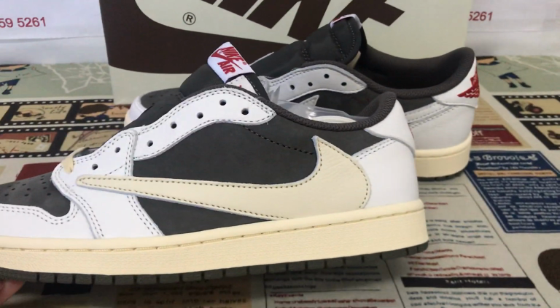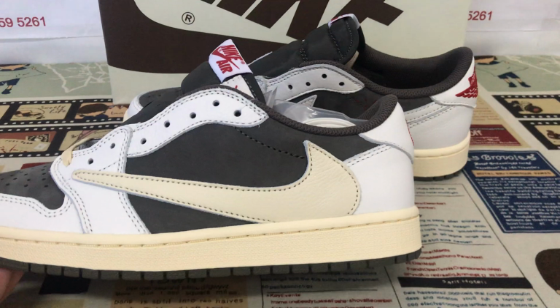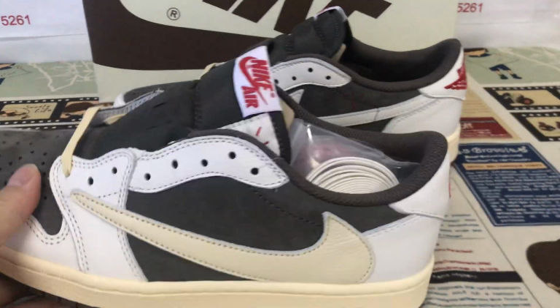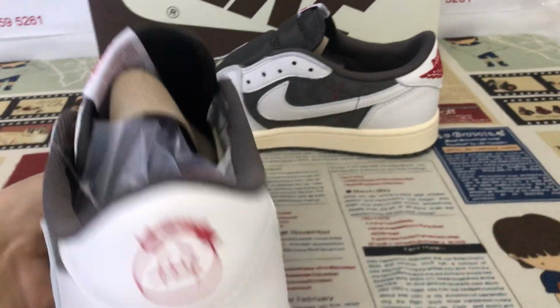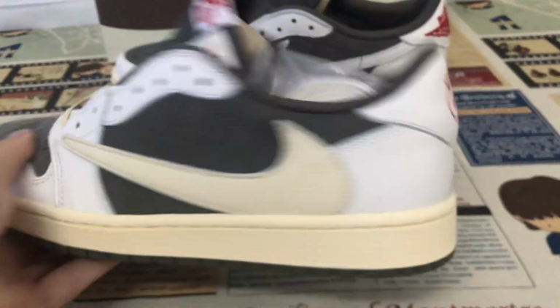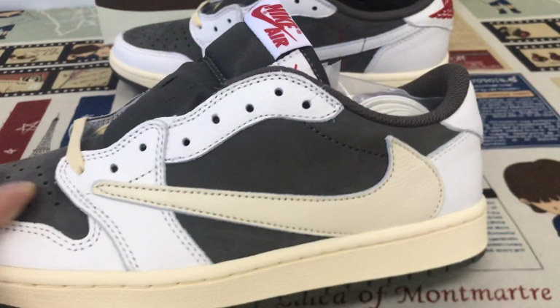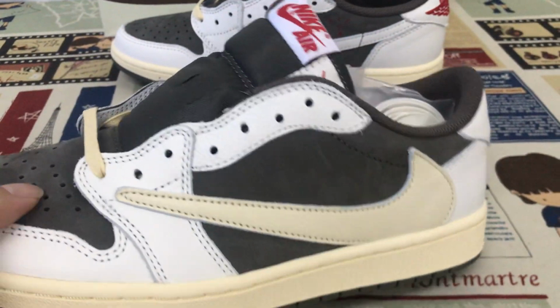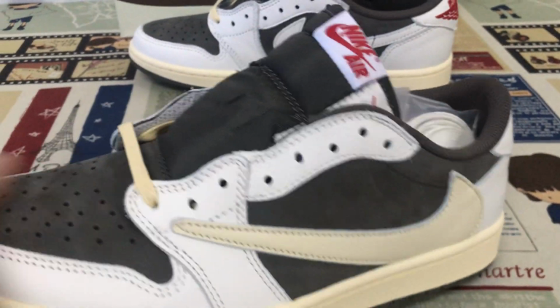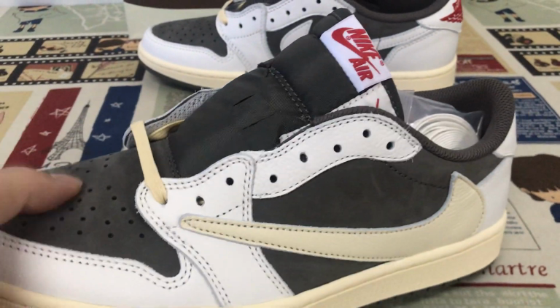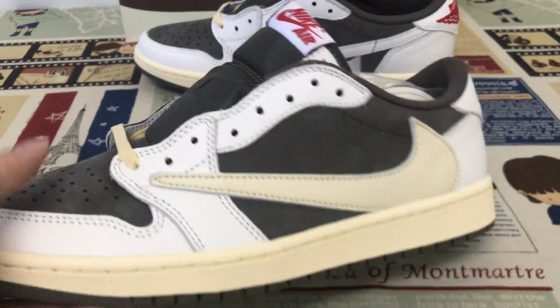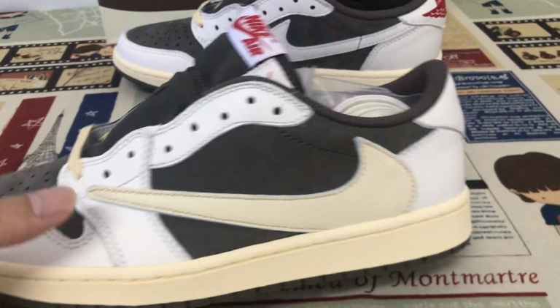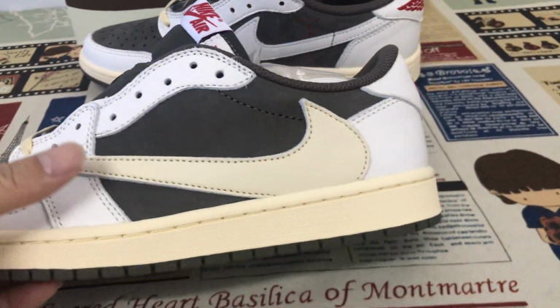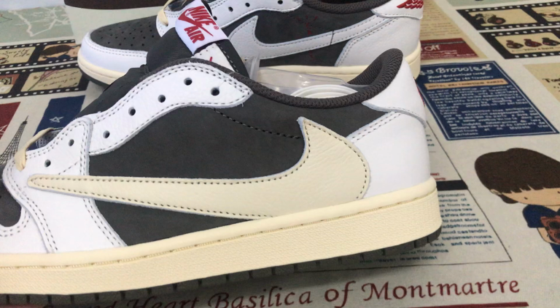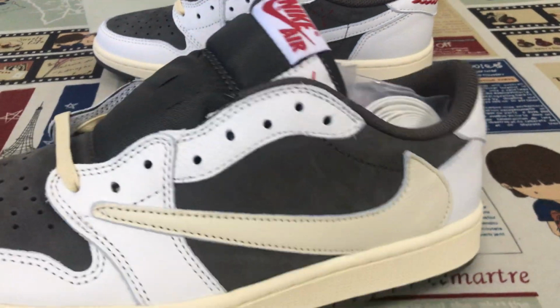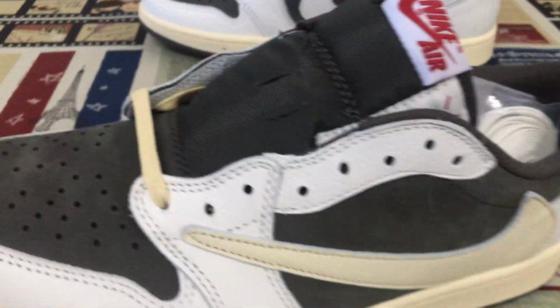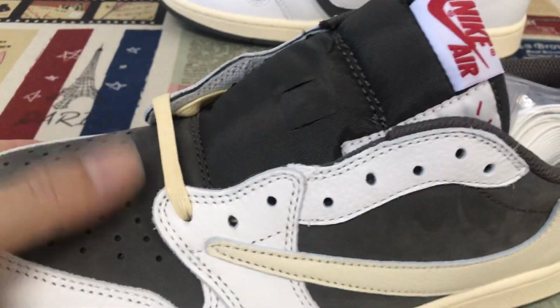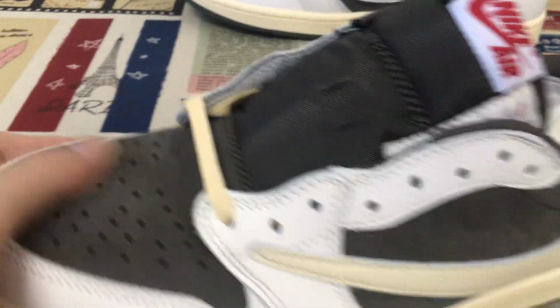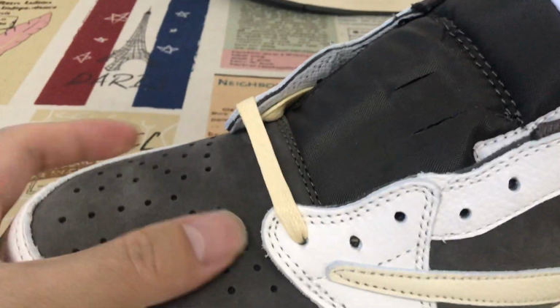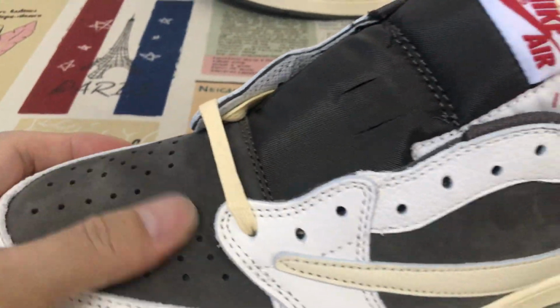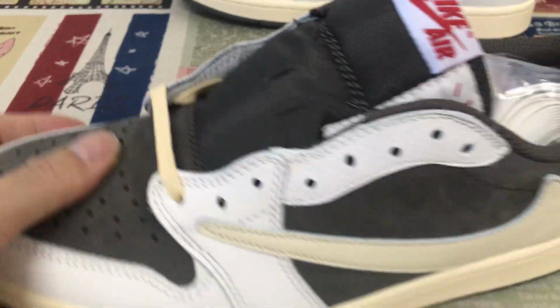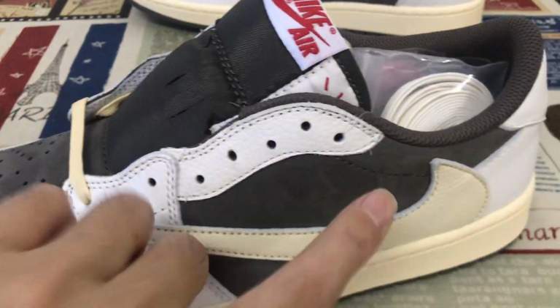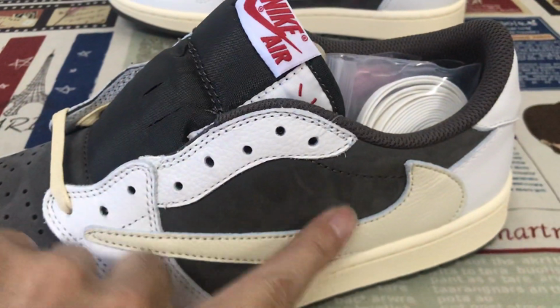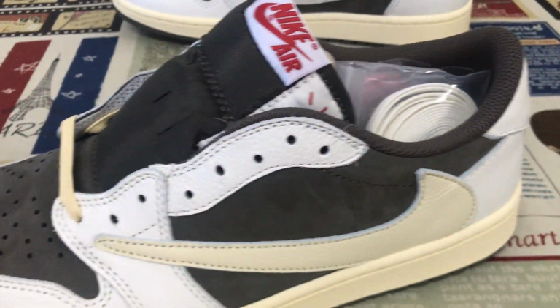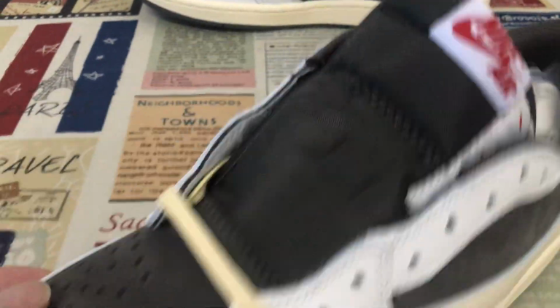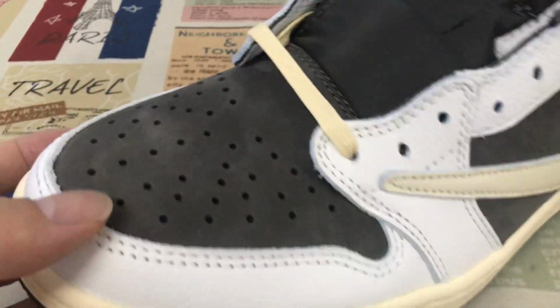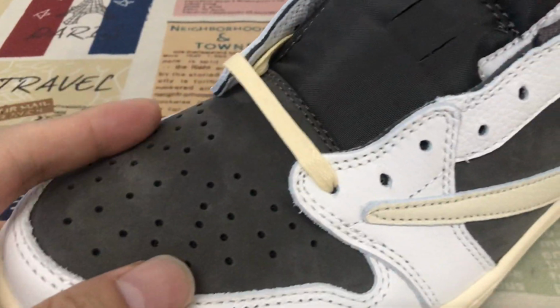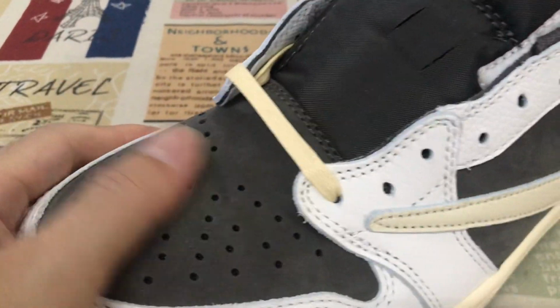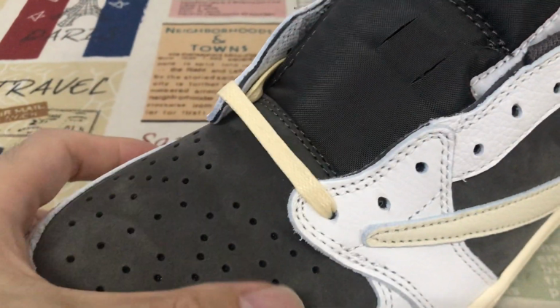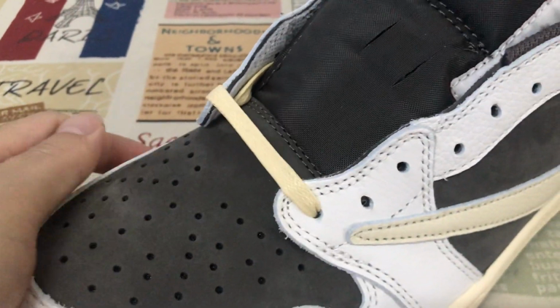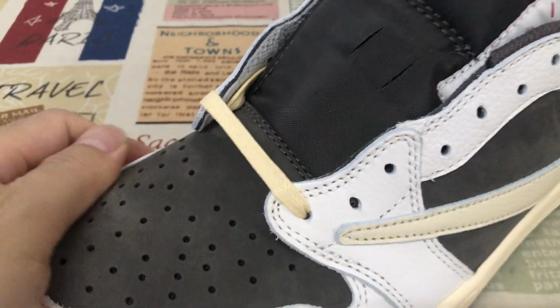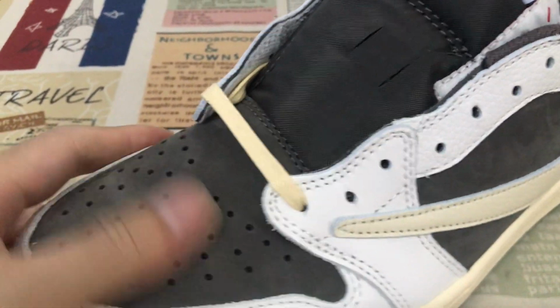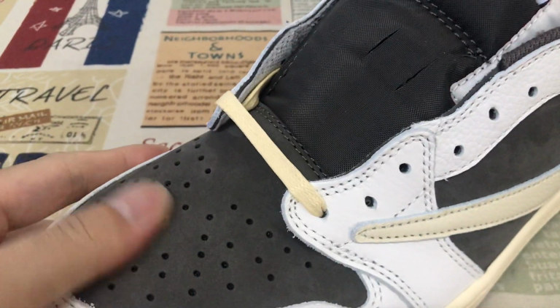Okay, yeah, we can see the sail, brown, and white colorway. The toe and quarter panel are made of the brown color.